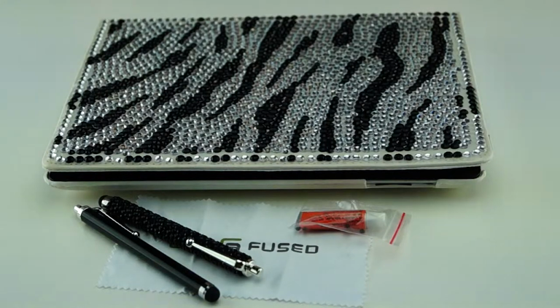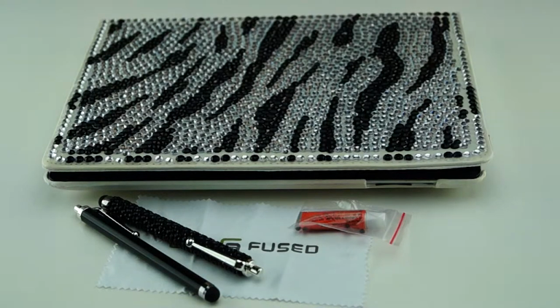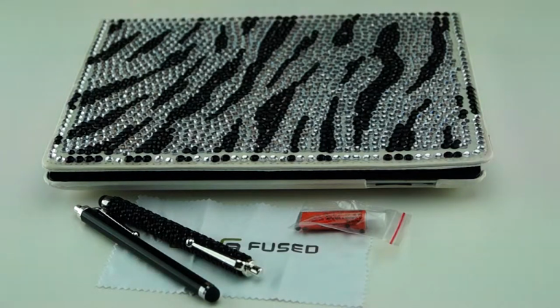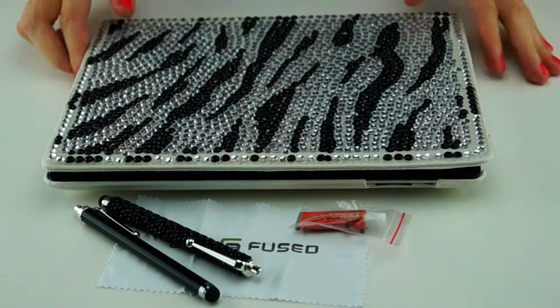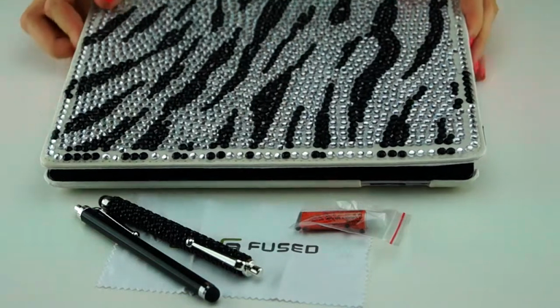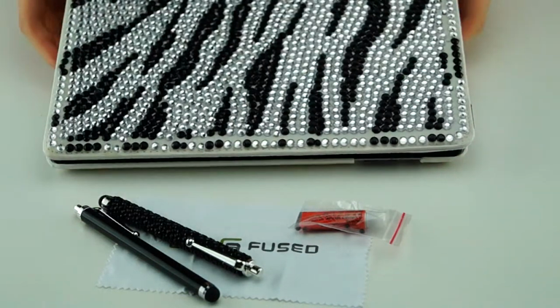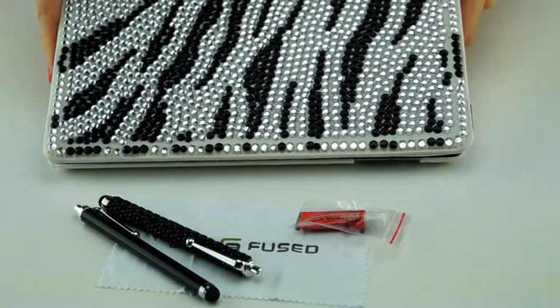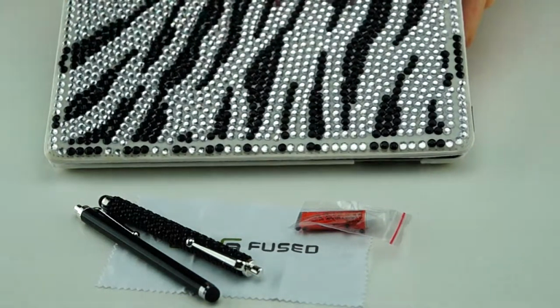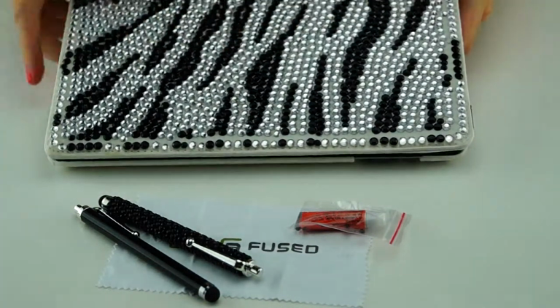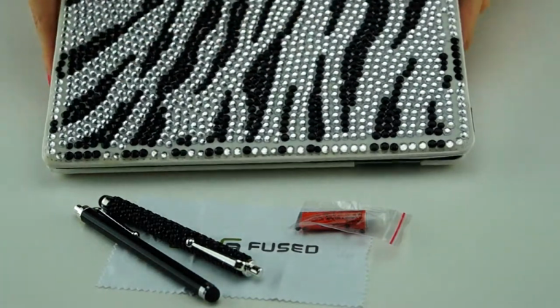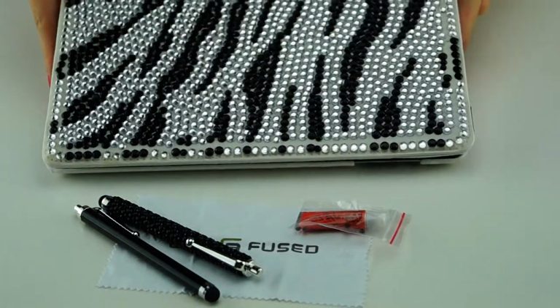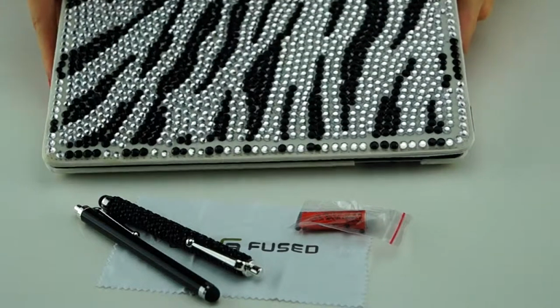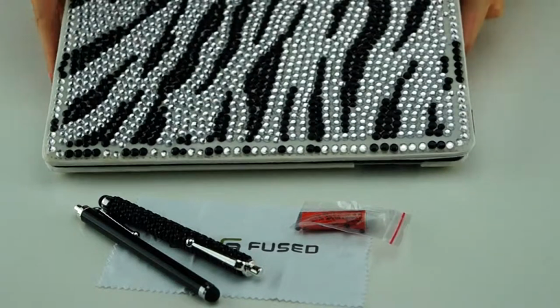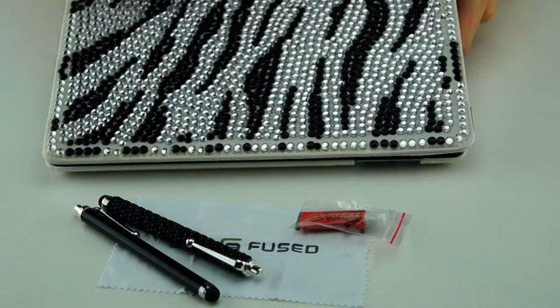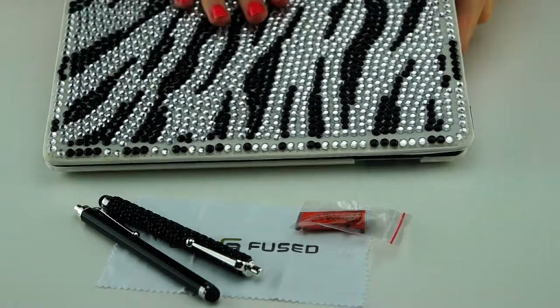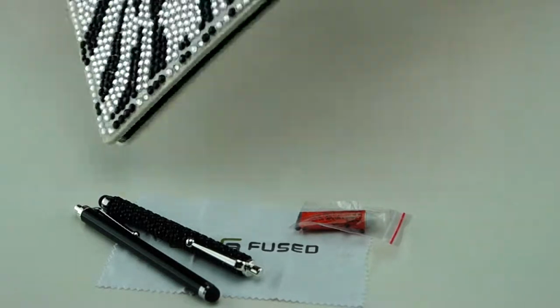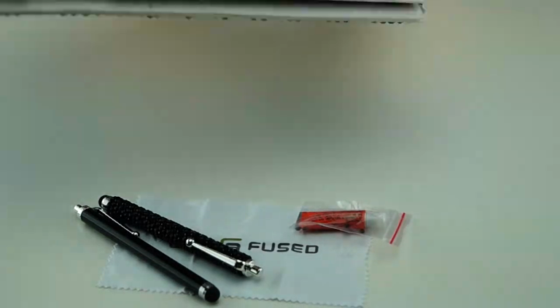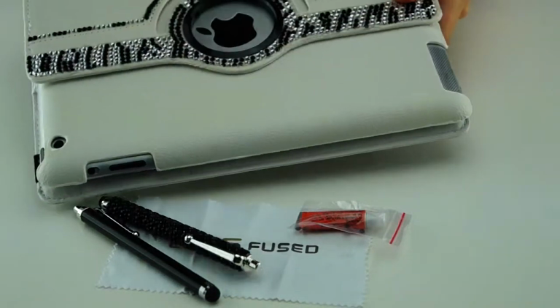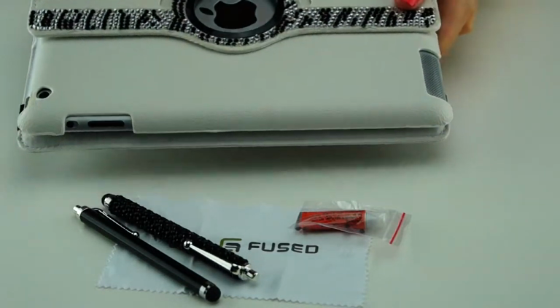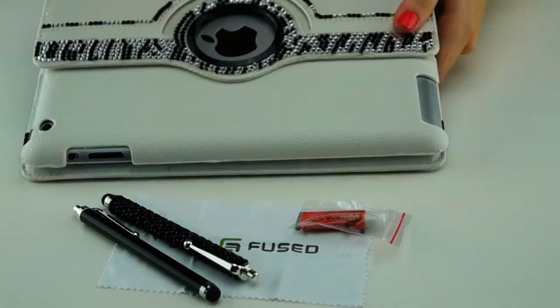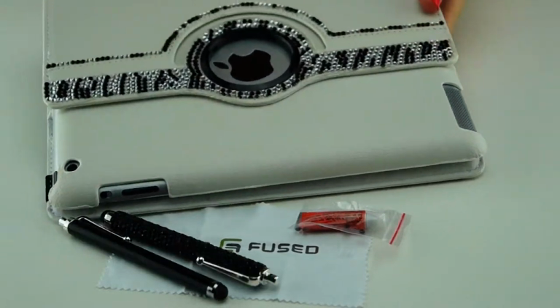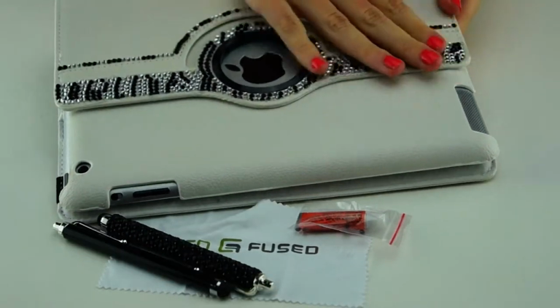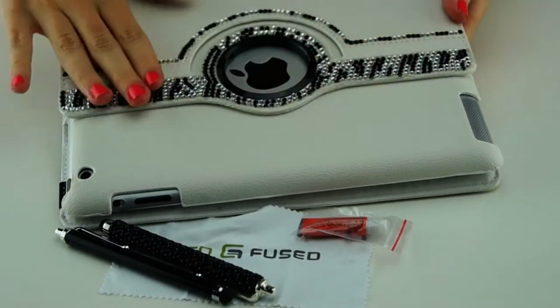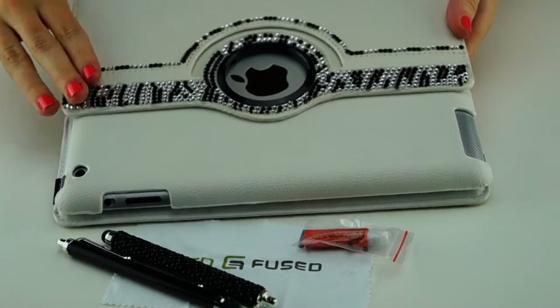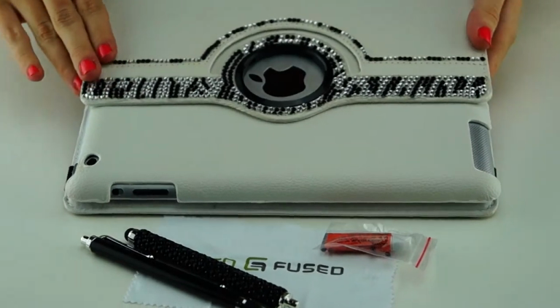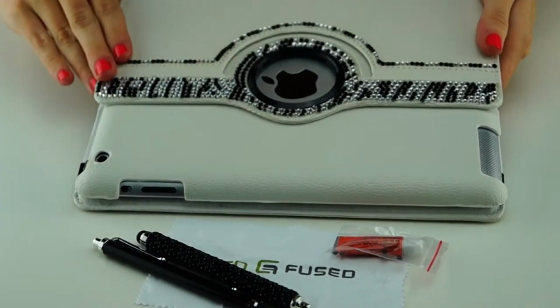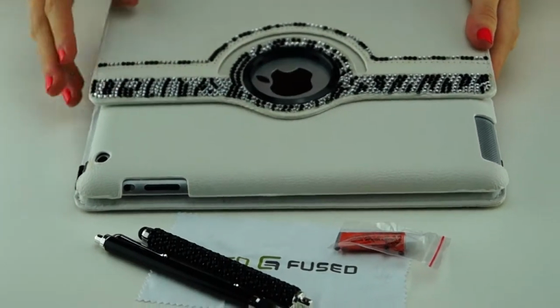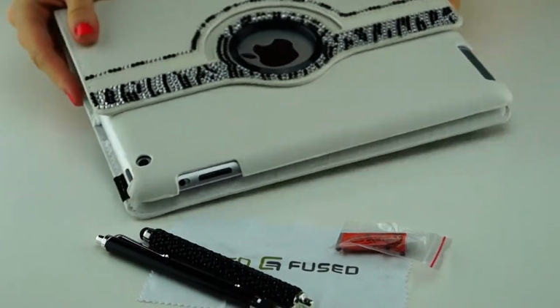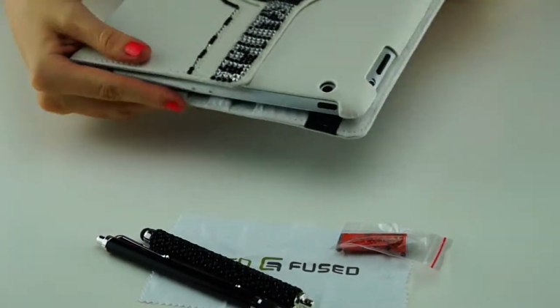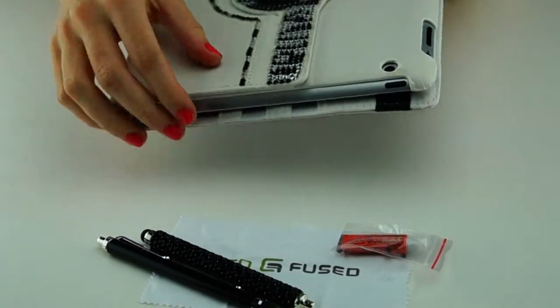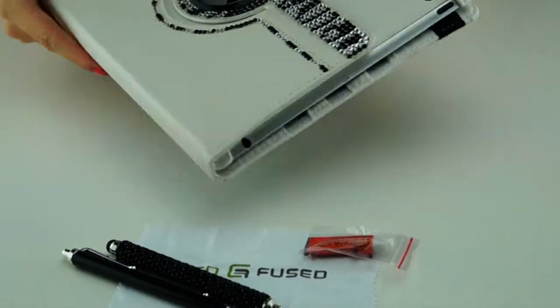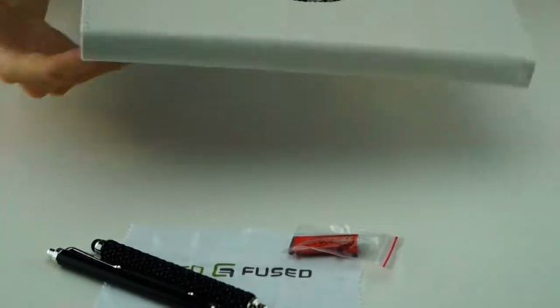This is an Ecofuse Zebra Pattern Bling iPad case for the iPad 2 and 3. As you can see, this is the pattern on the front, and when you open it up it looks like this.